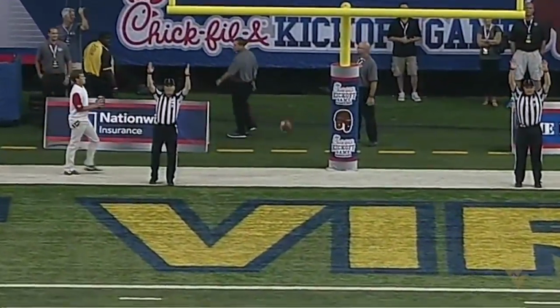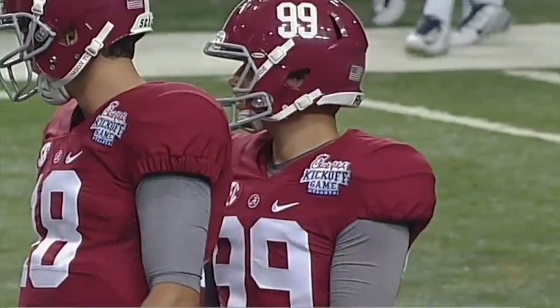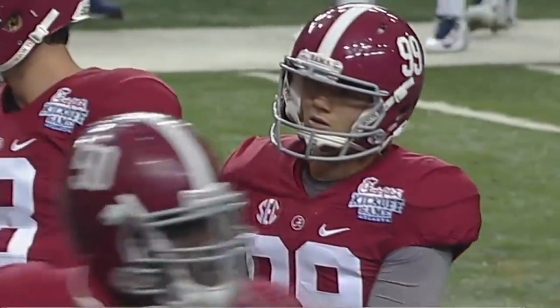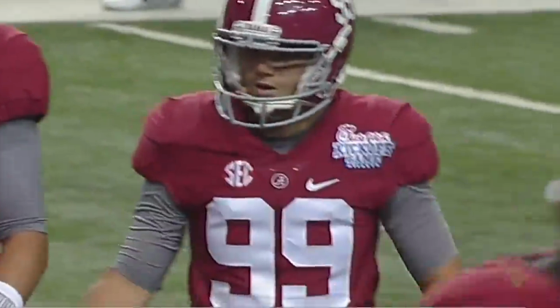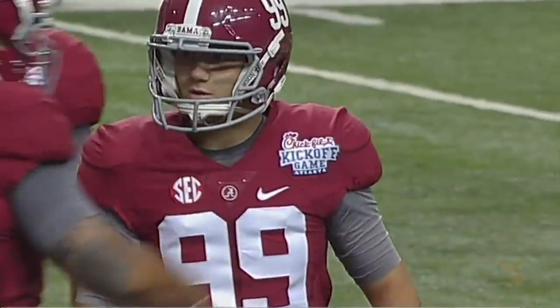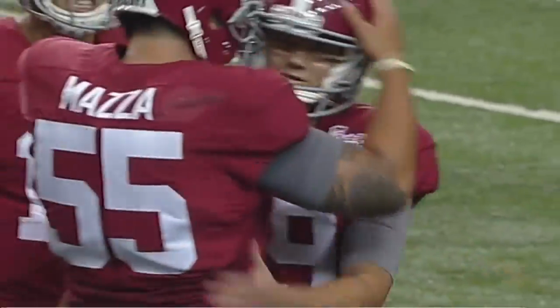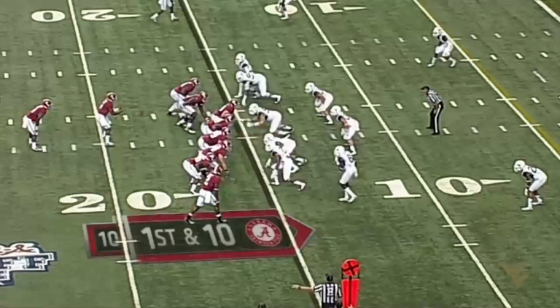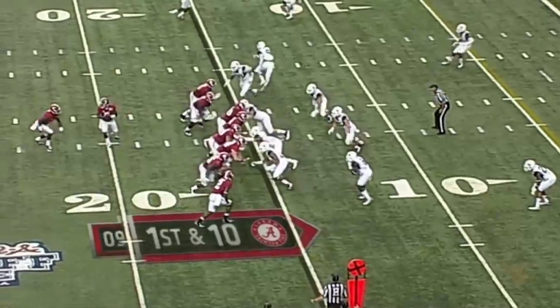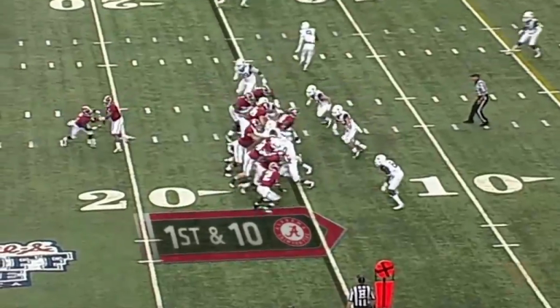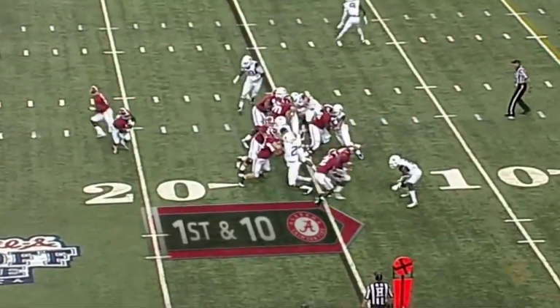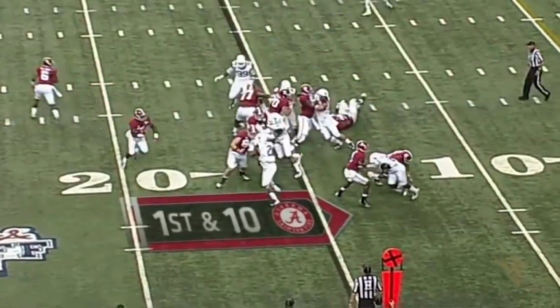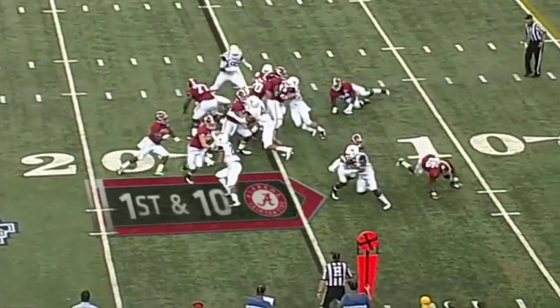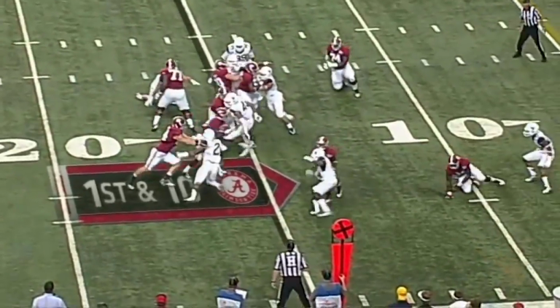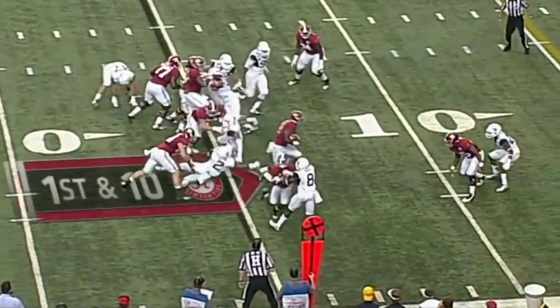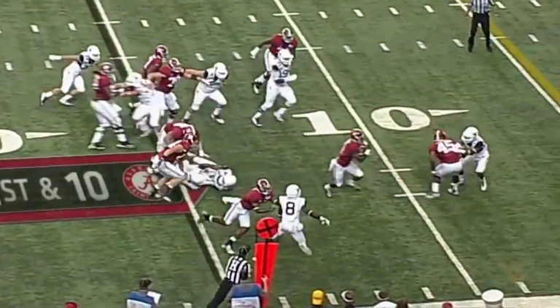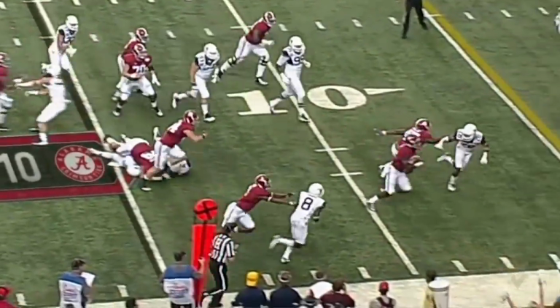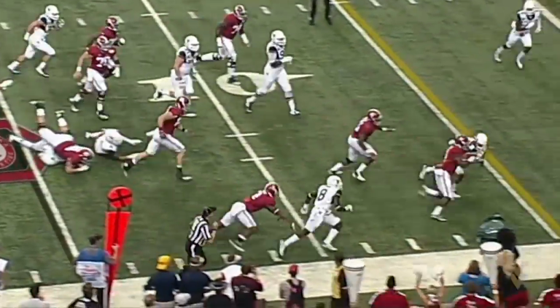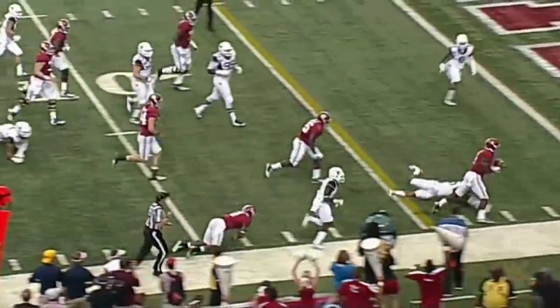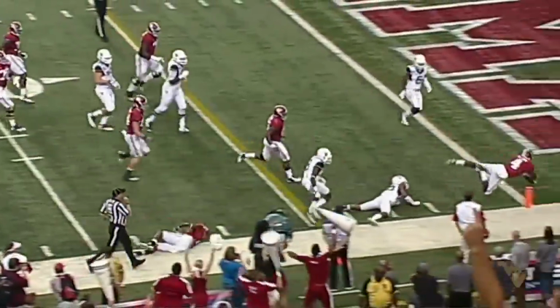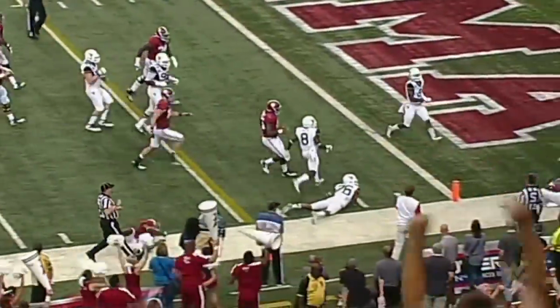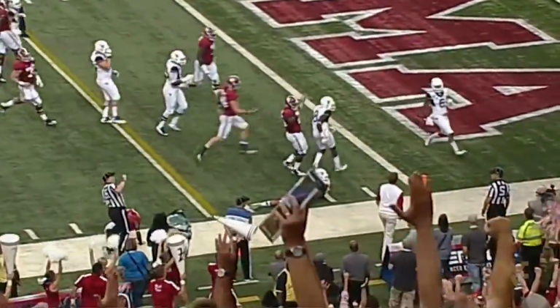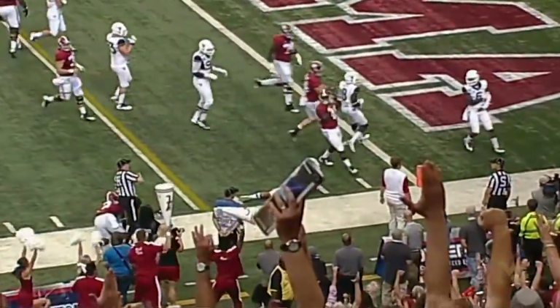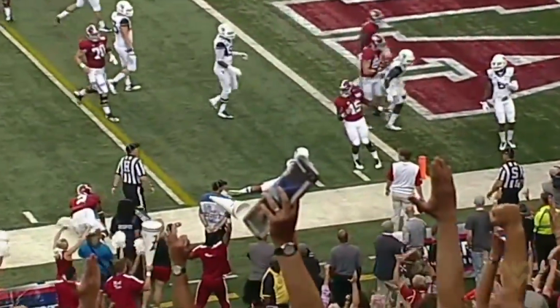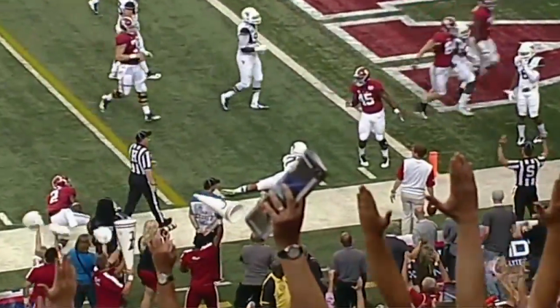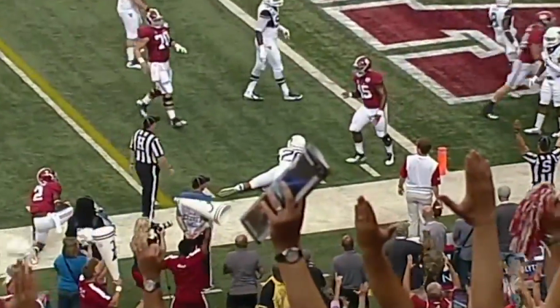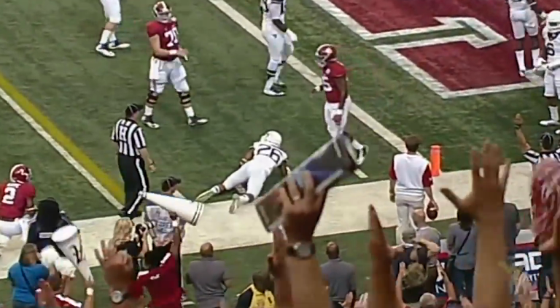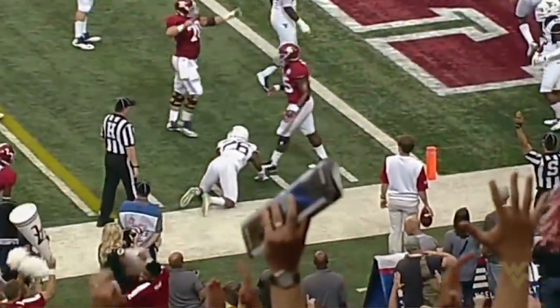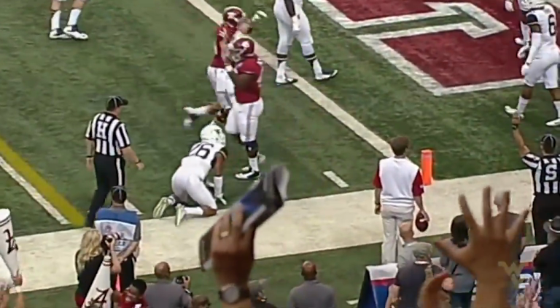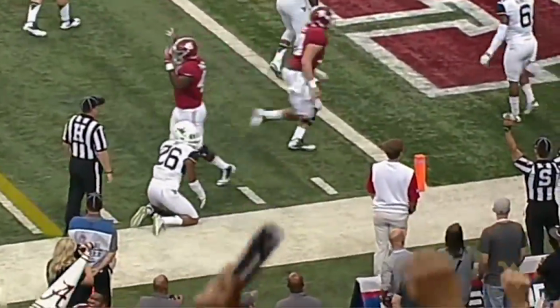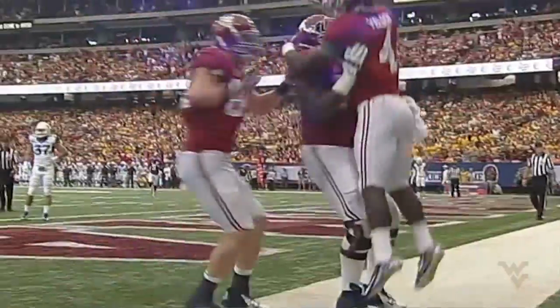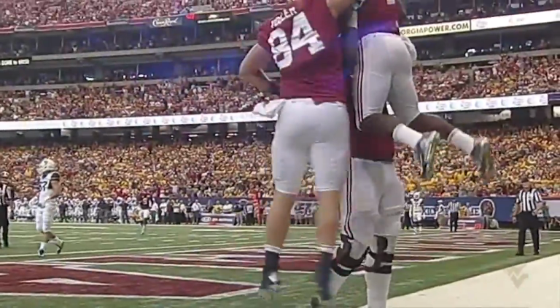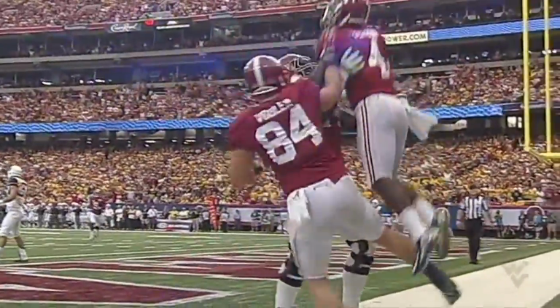Both teams score field goals. Out of the pistol formation they hand the ball off, and running room for Yeldon — he's inside the five, leaping toward the end zone, waiting for a signal — he's in! Touchdown, just like that.